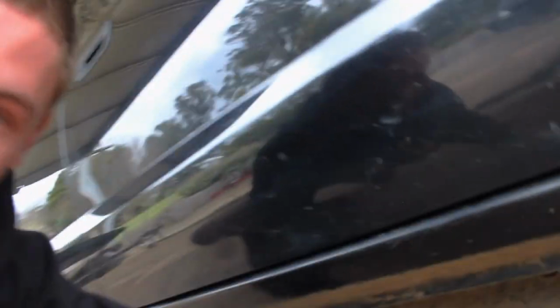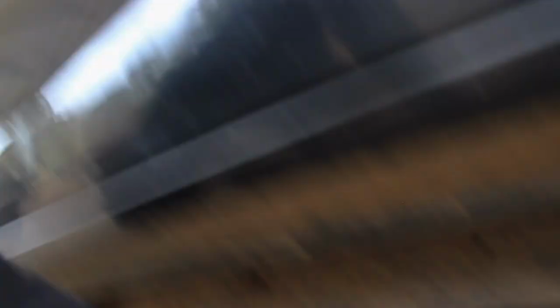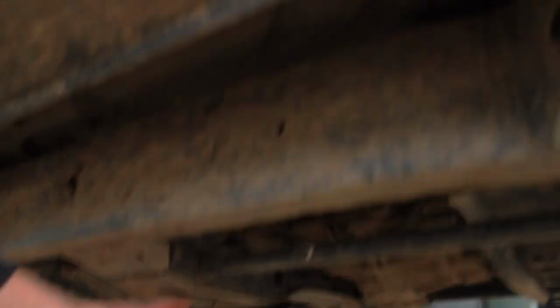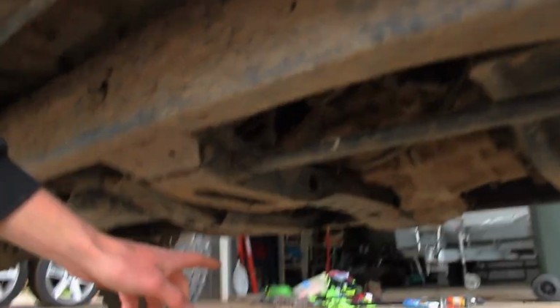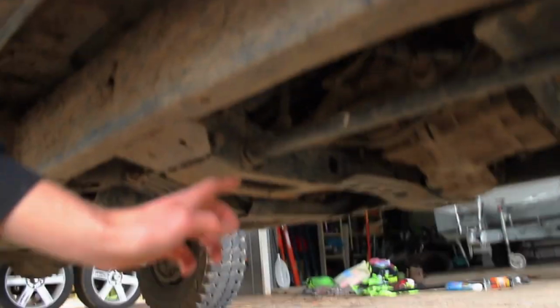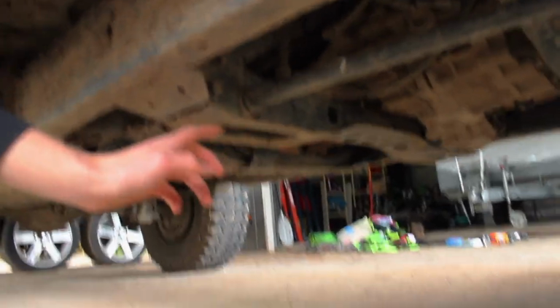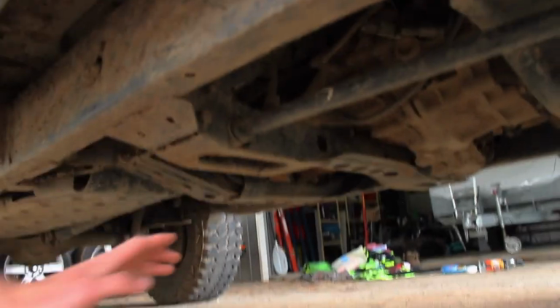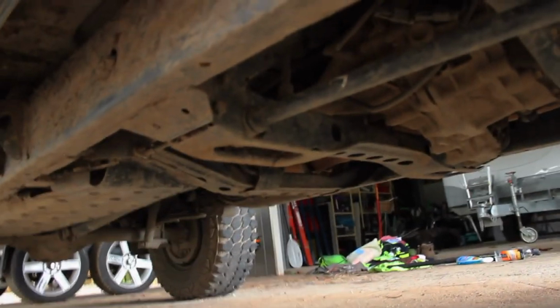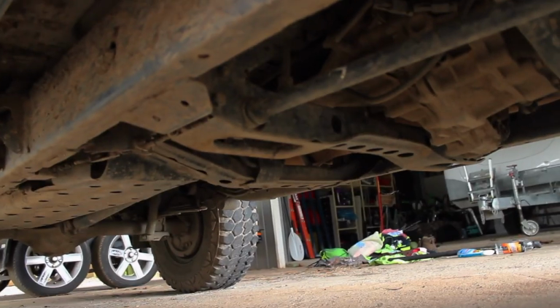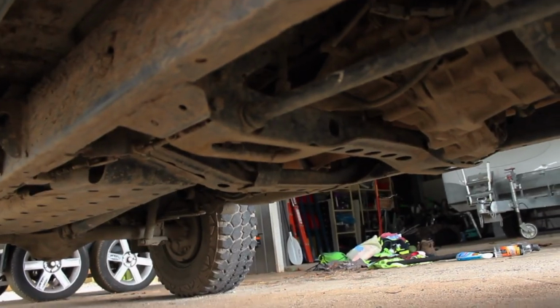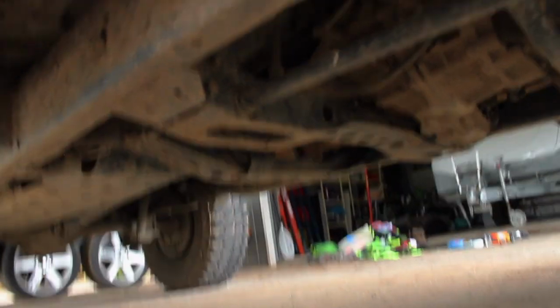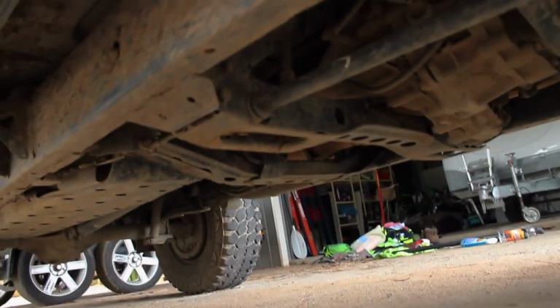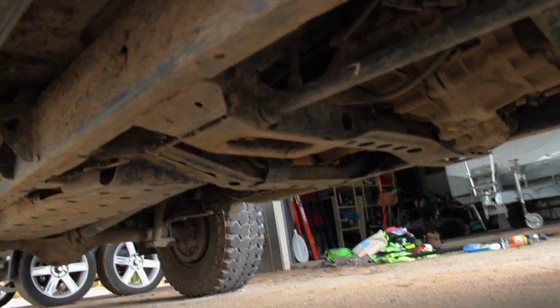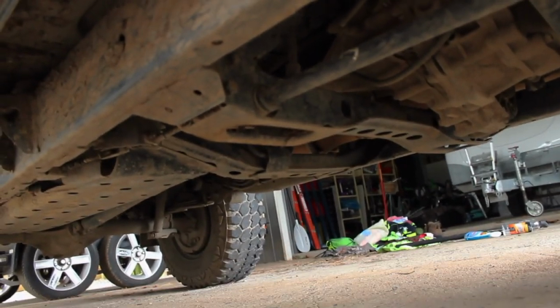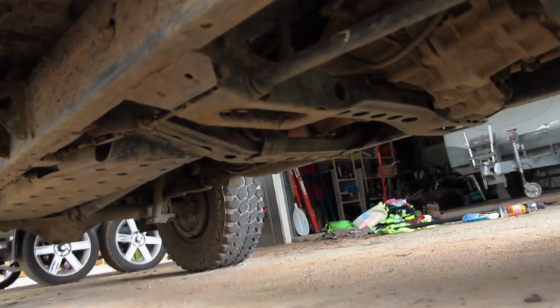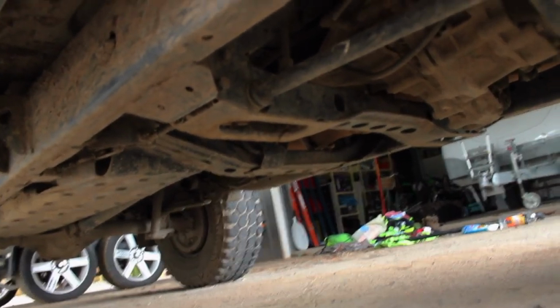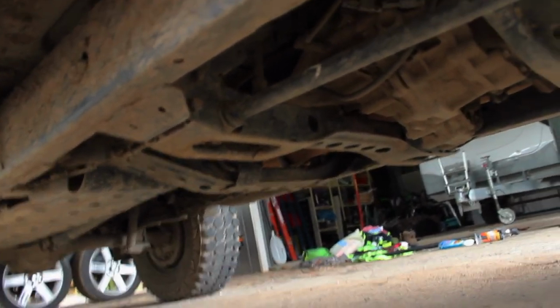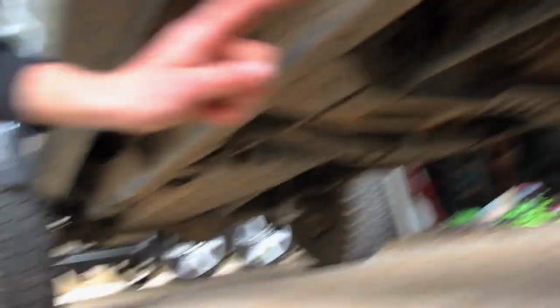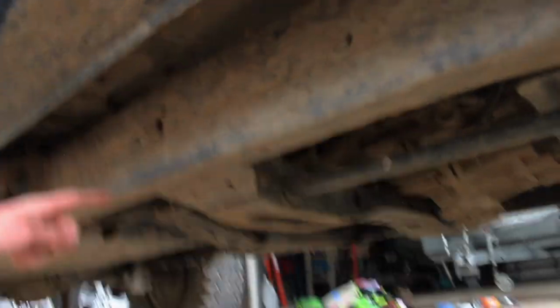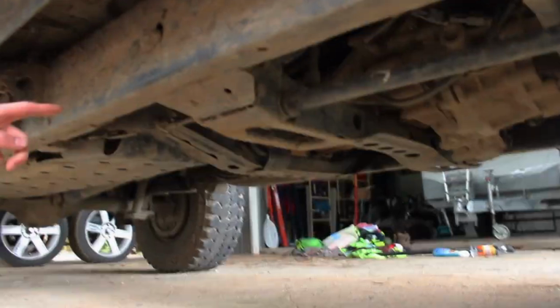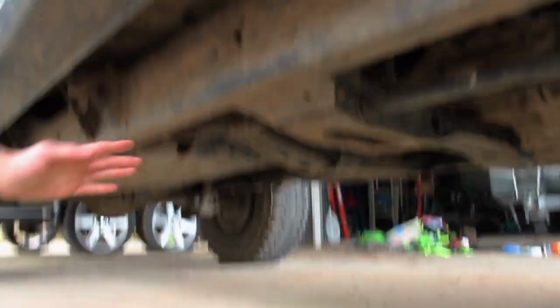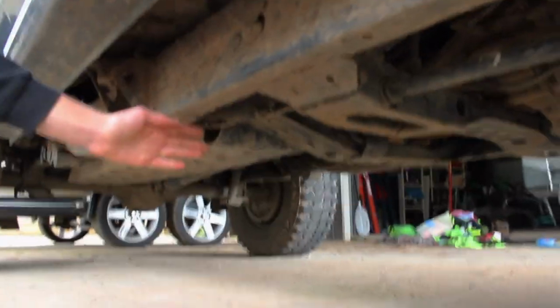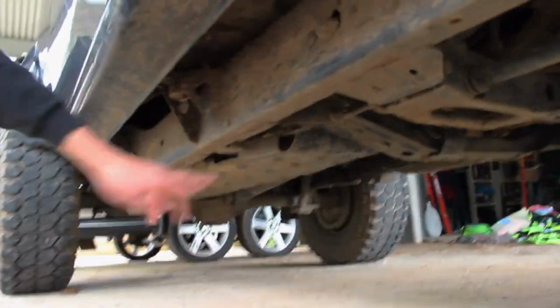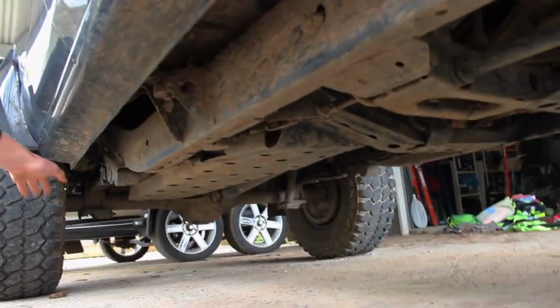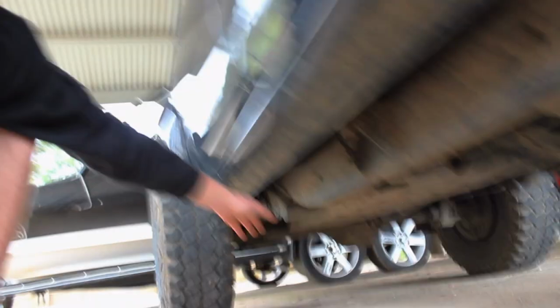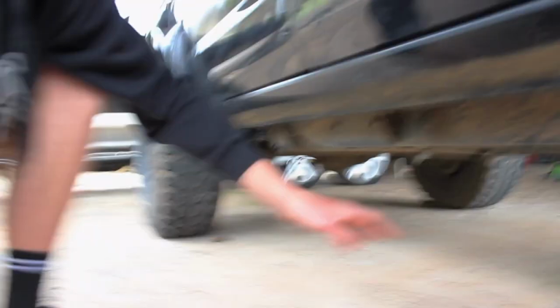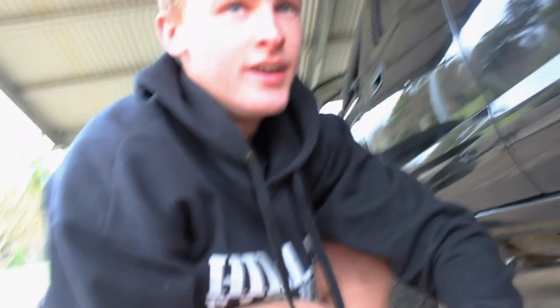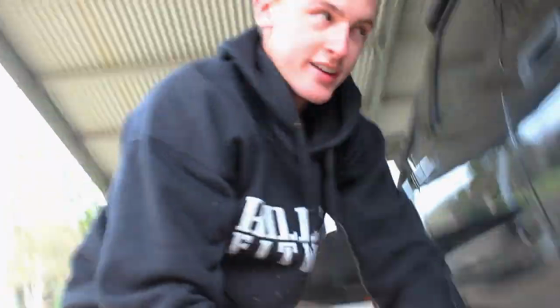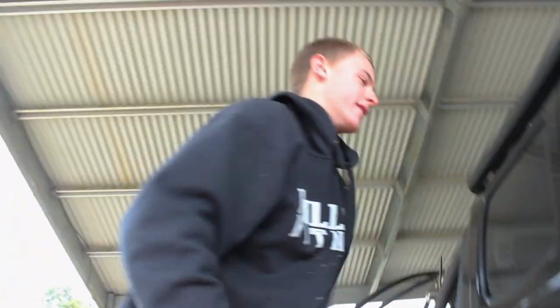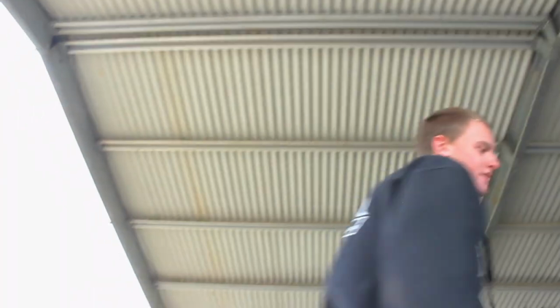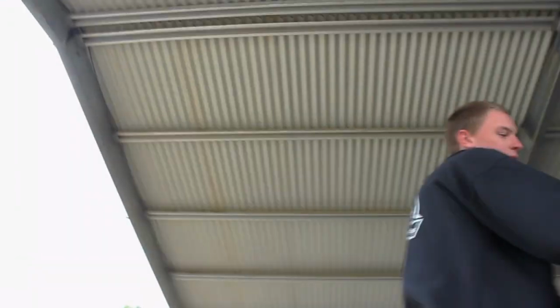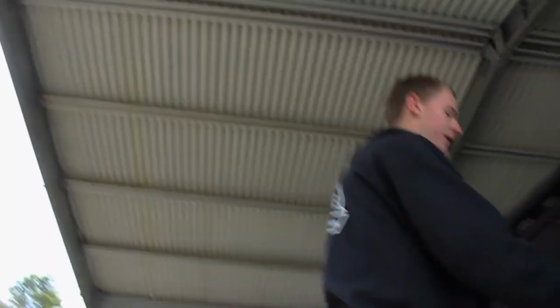I broke the other half of my exhaust. I've got a custom PPD stainless three-inch exhaust straight through, but it's only running half of the way because the other half broke off. So it's a bit noisy.